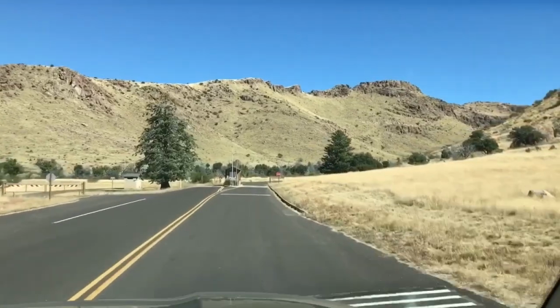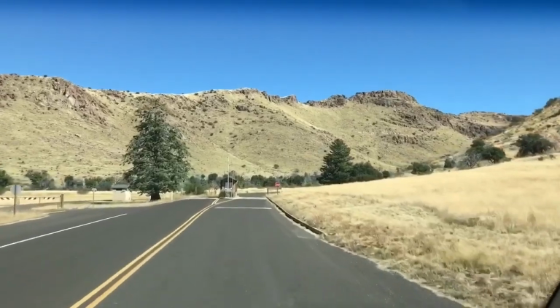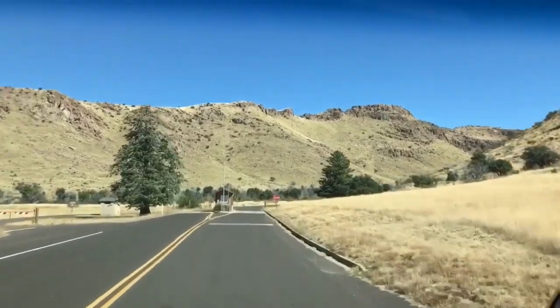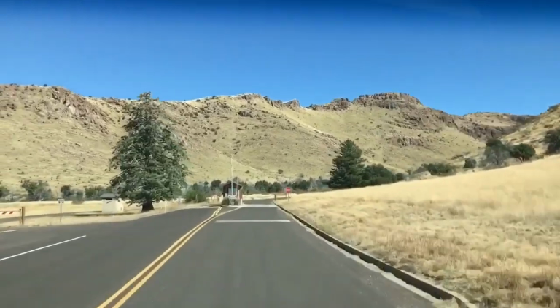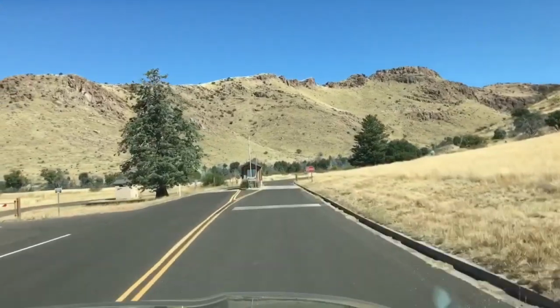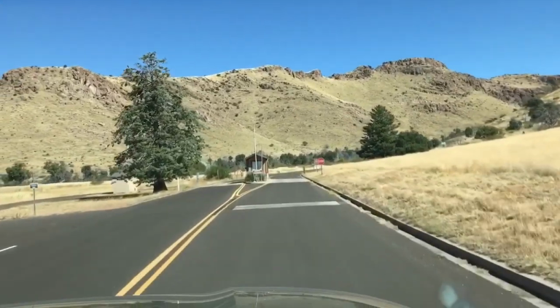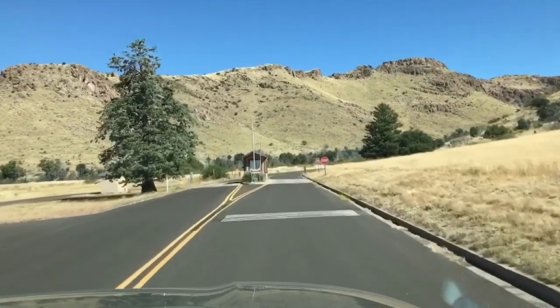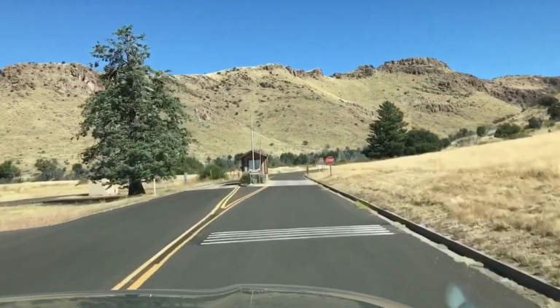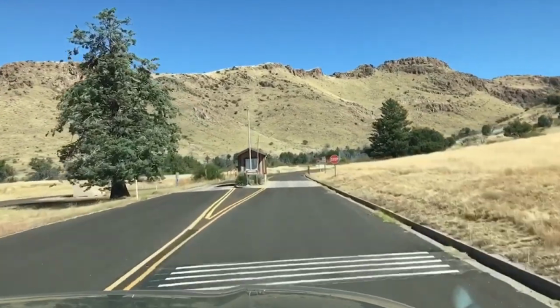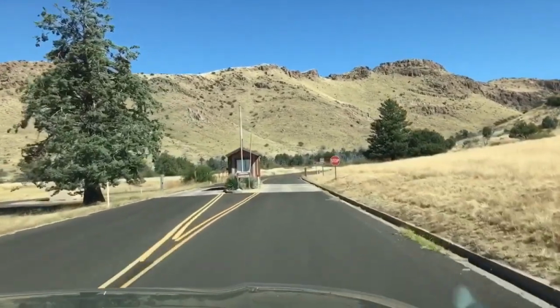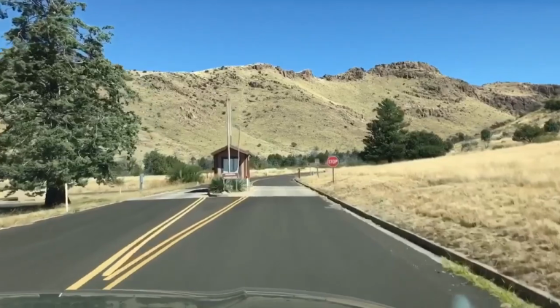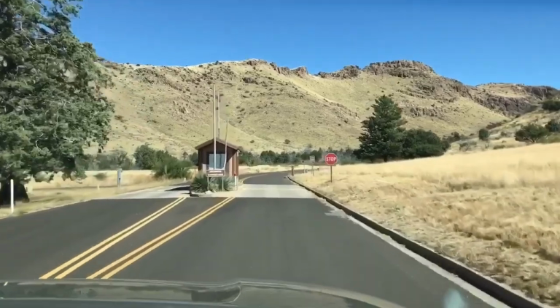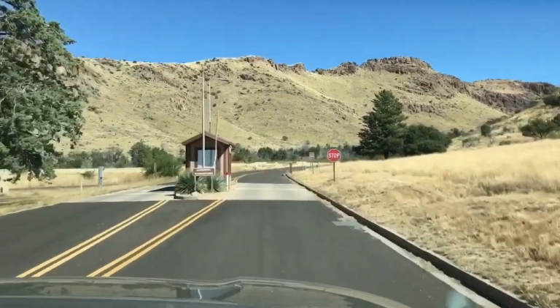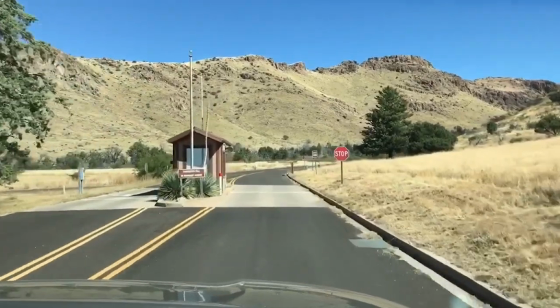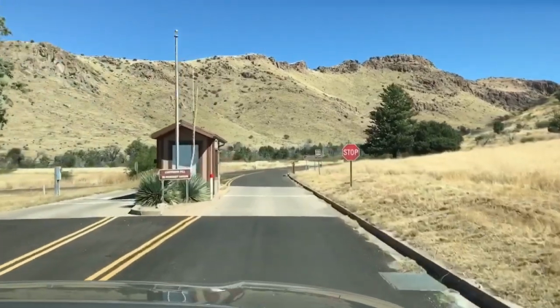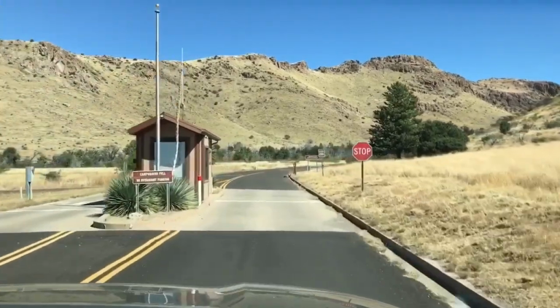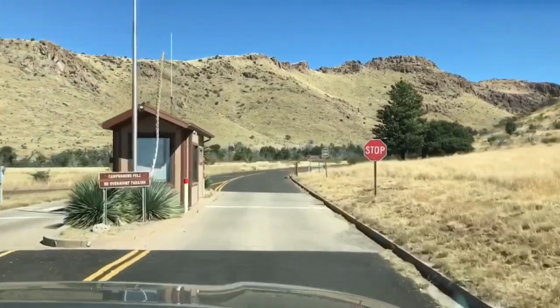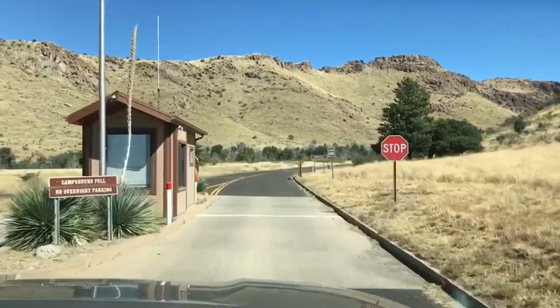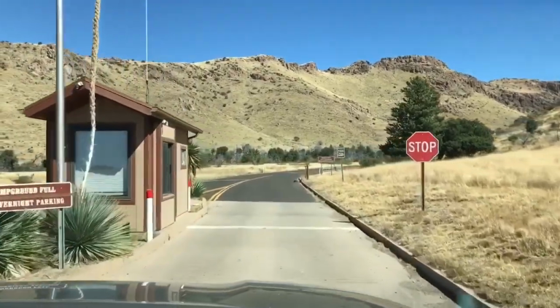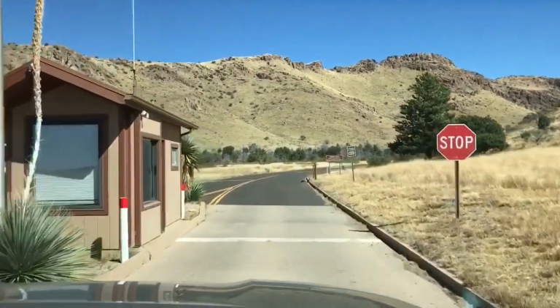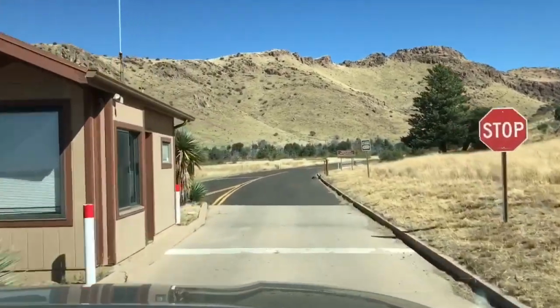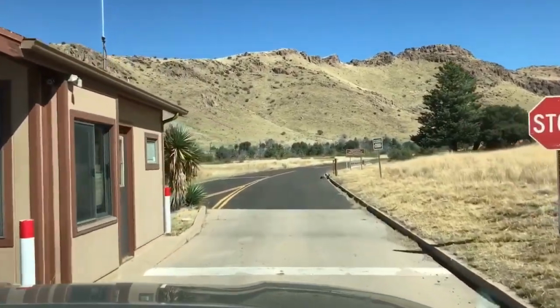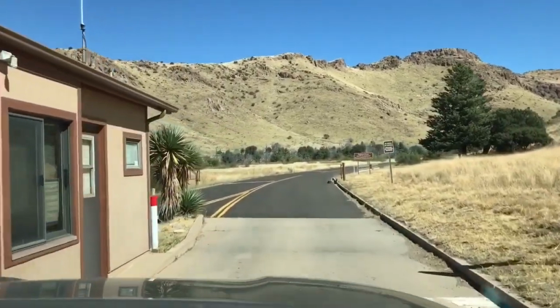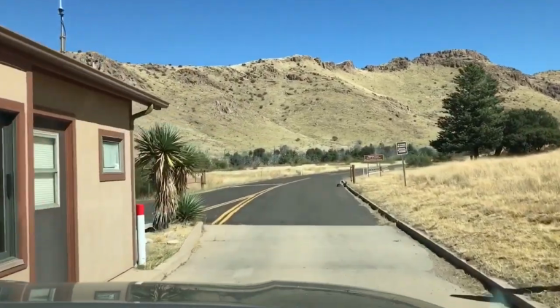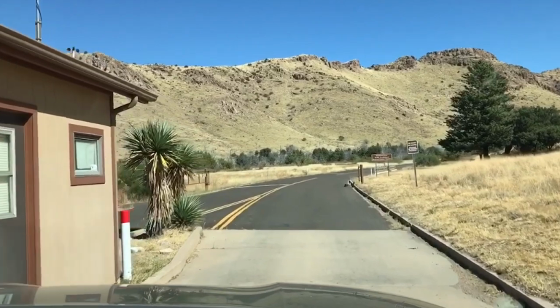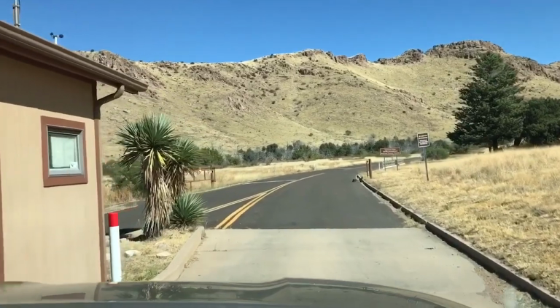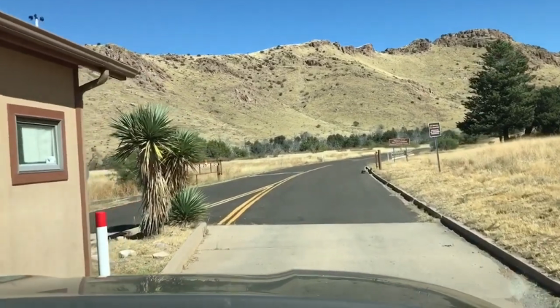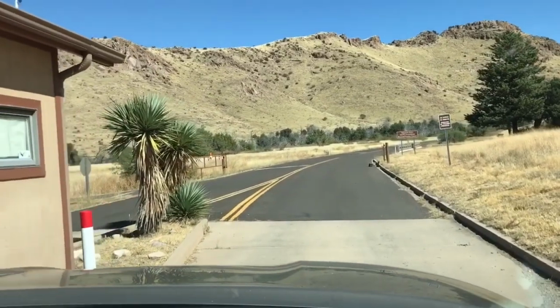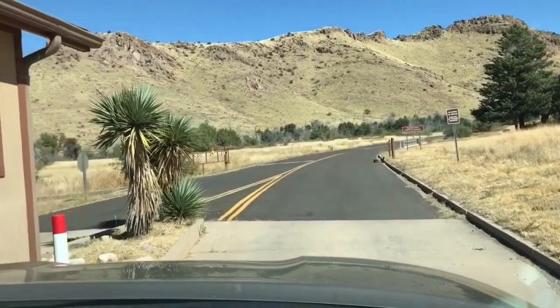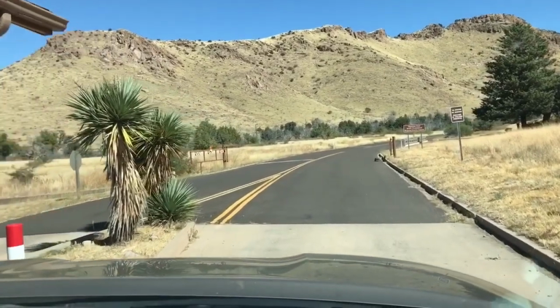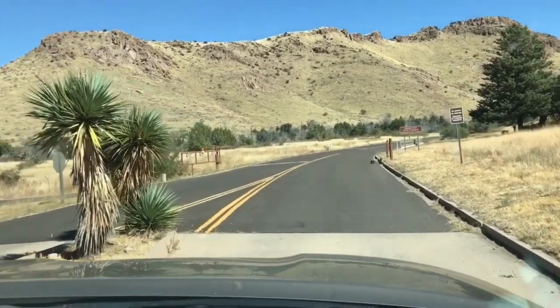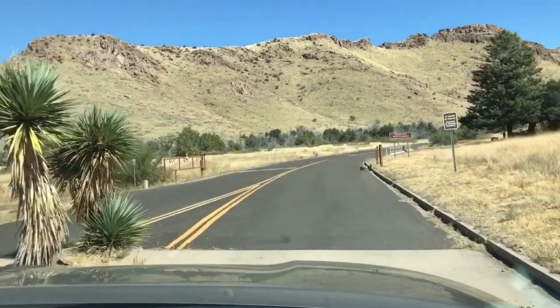What are we going to stop here for? Campground full. Do an overnight break here? No. Okay, anybody's in there.